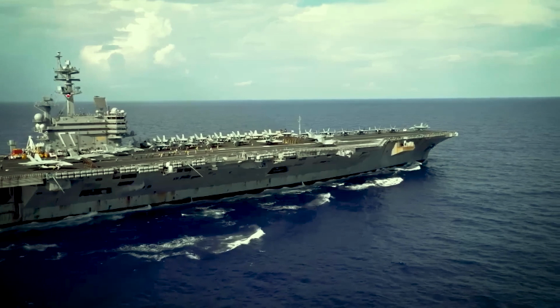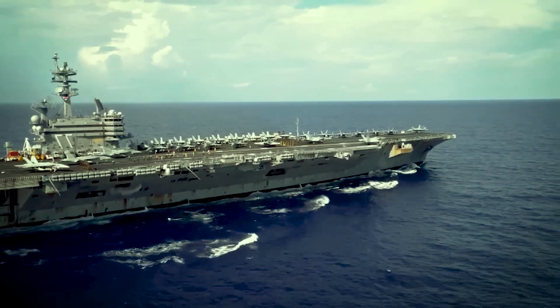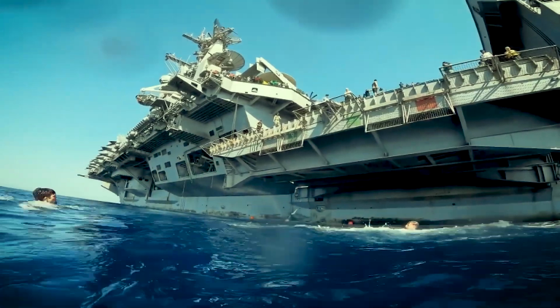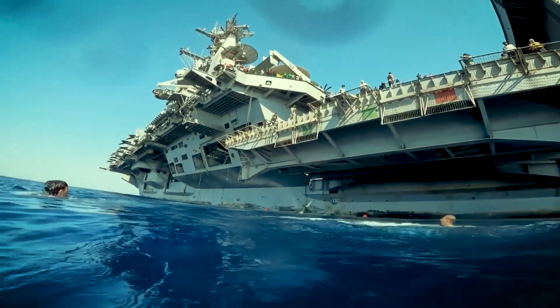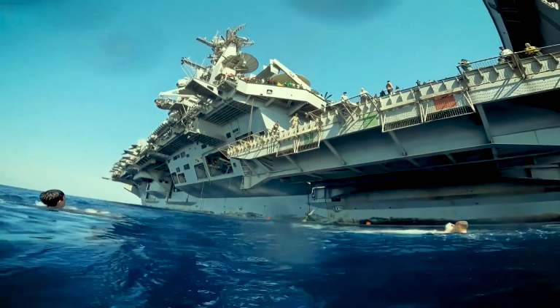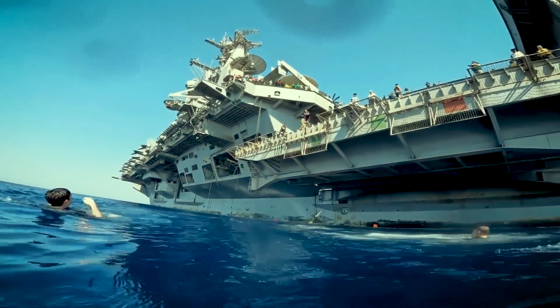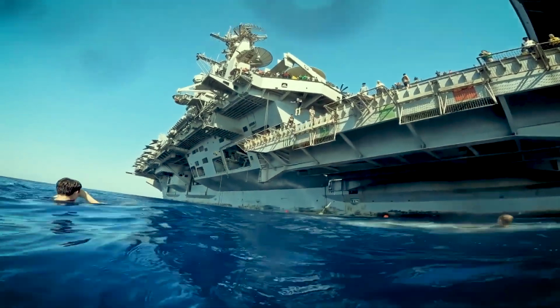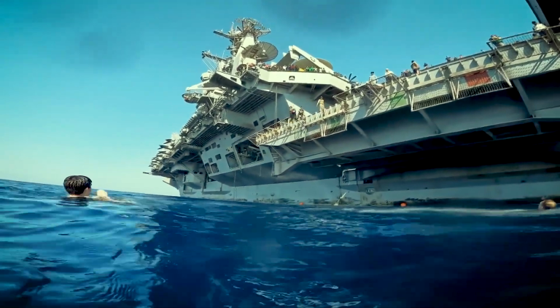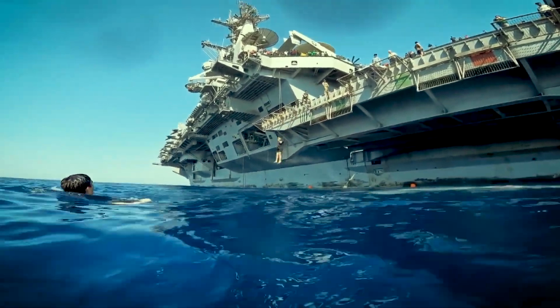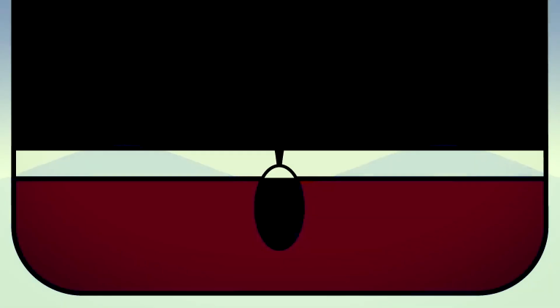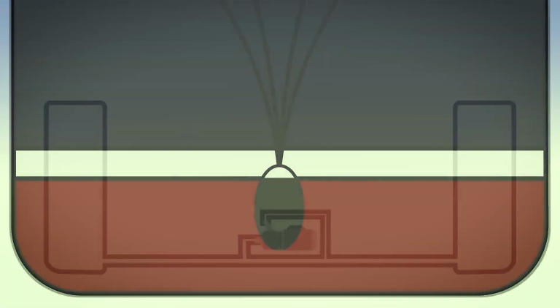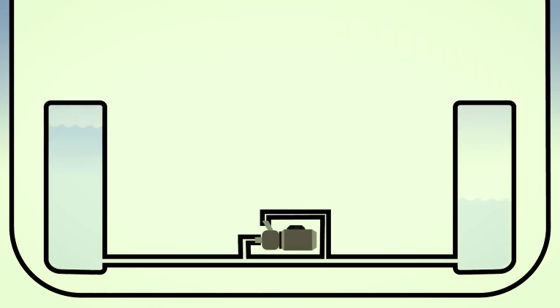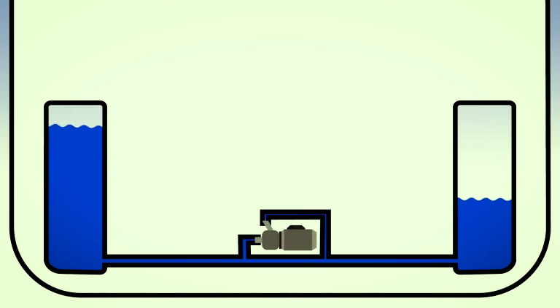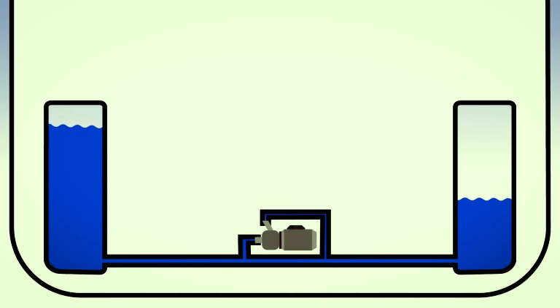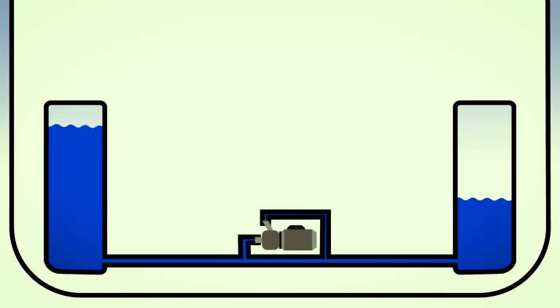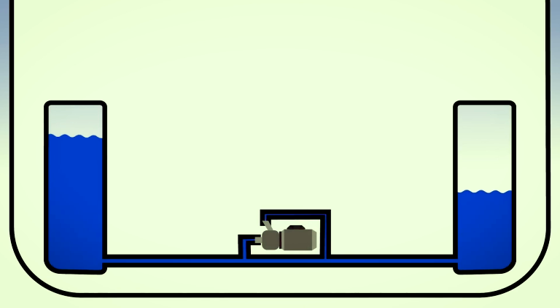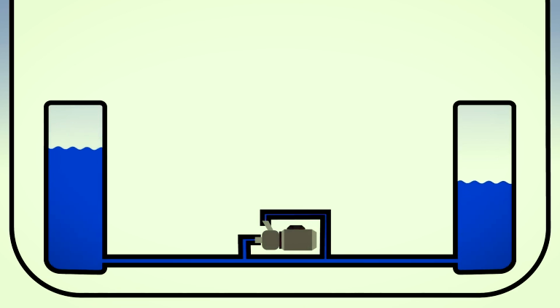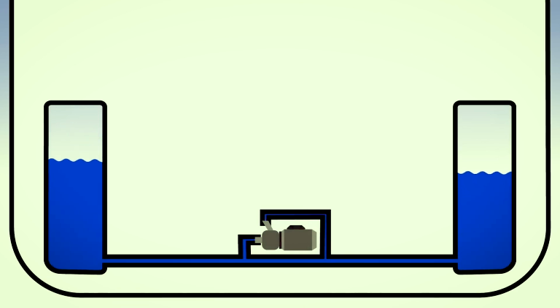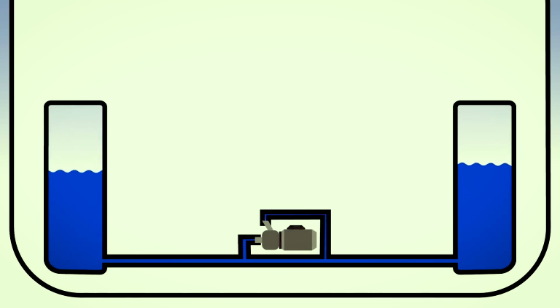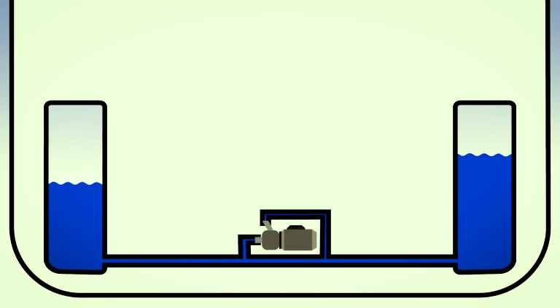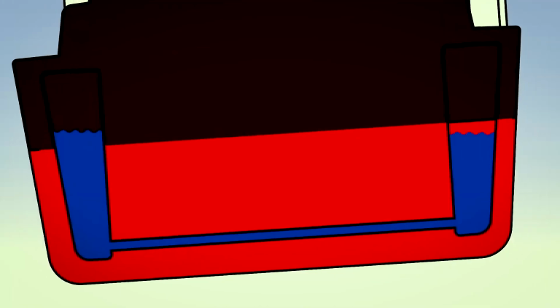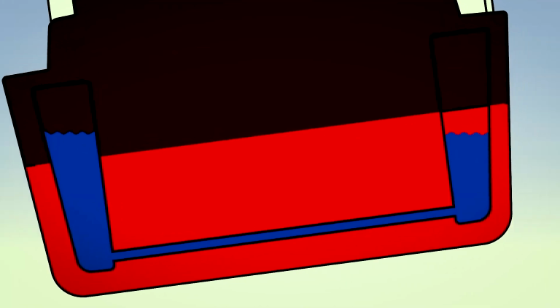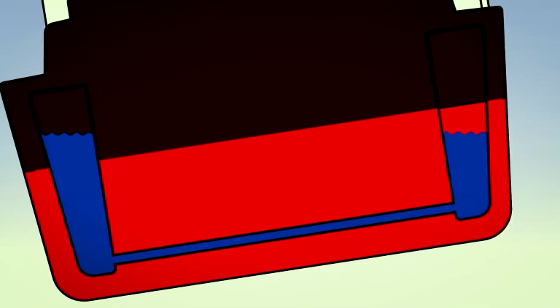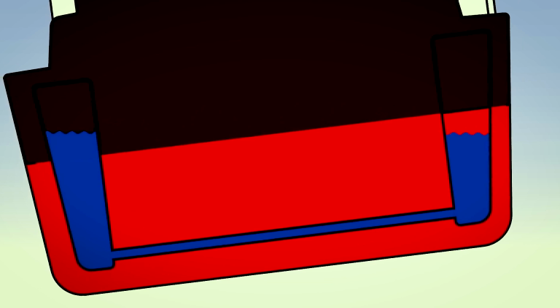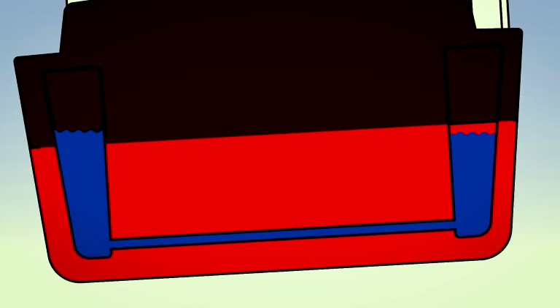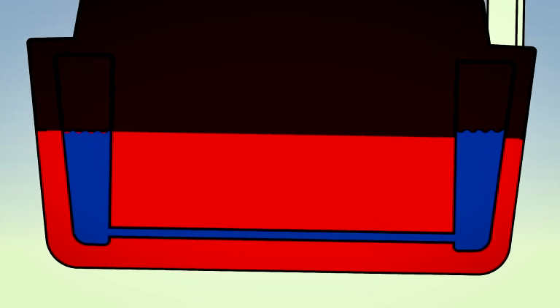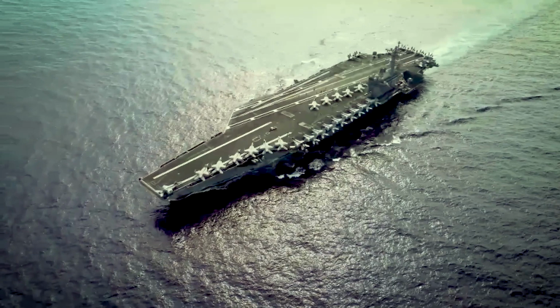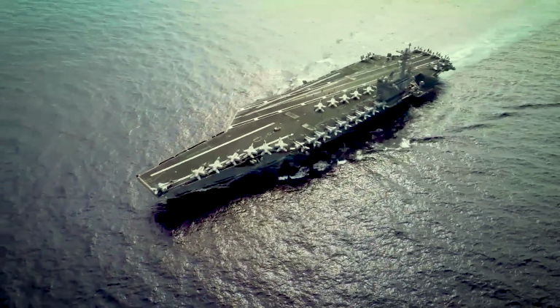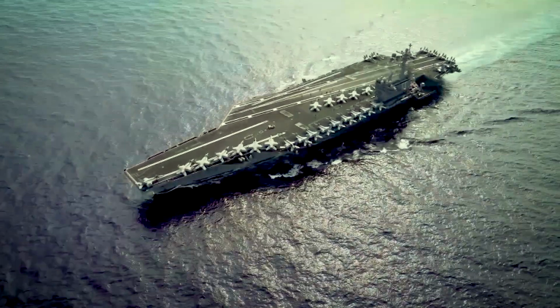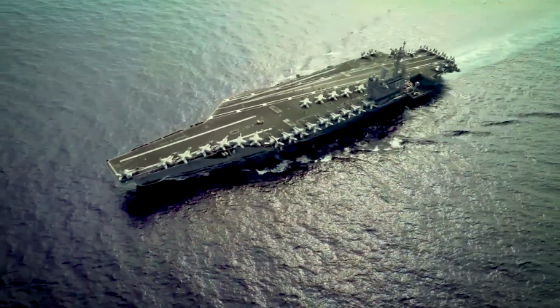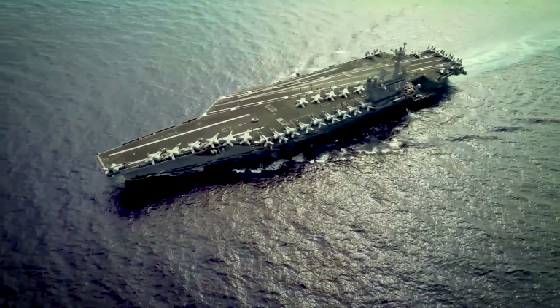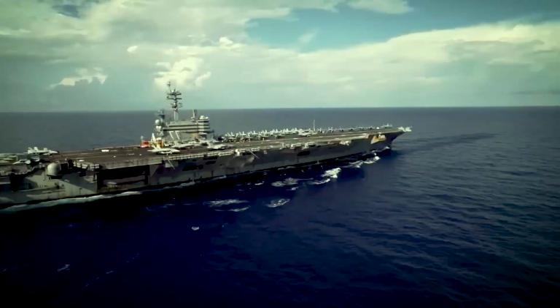This is achieved through a sophisticated ballast system. Ballast tanks located within the ship can be filled with water or emptied as needed. By adjusting the amount of water in these tanks, the ship's weight and center of gravity can be altered.